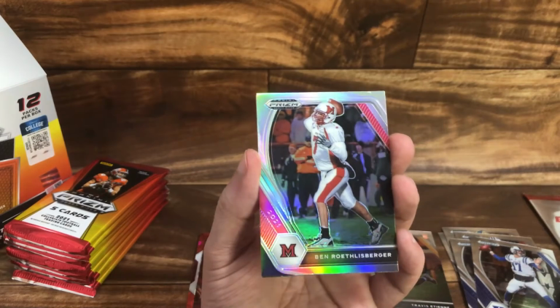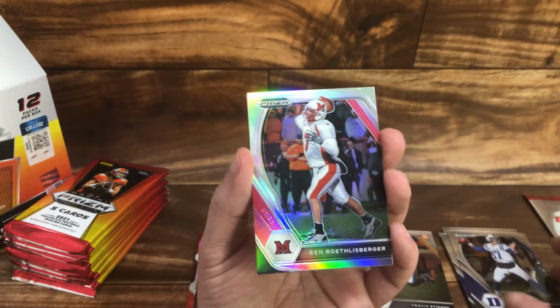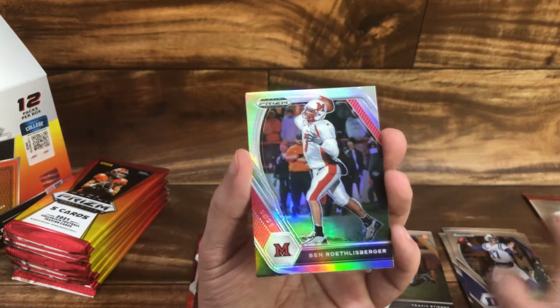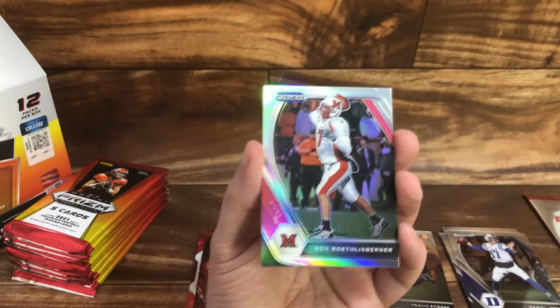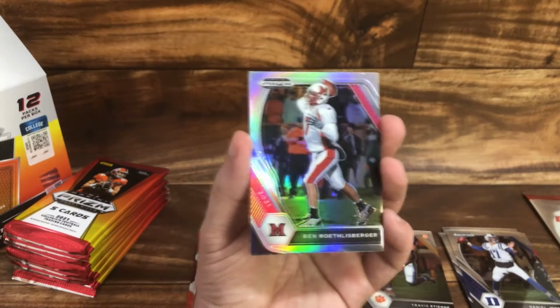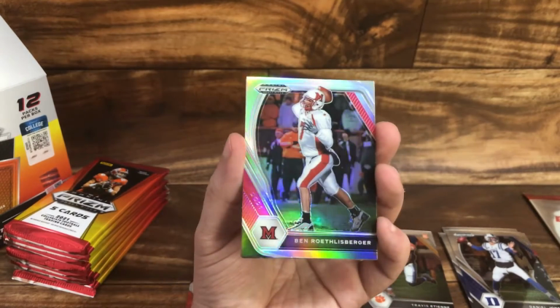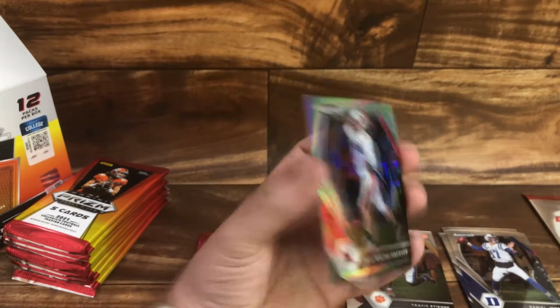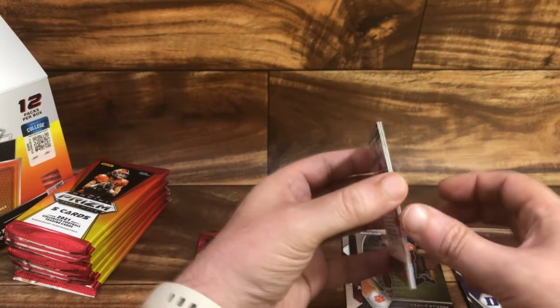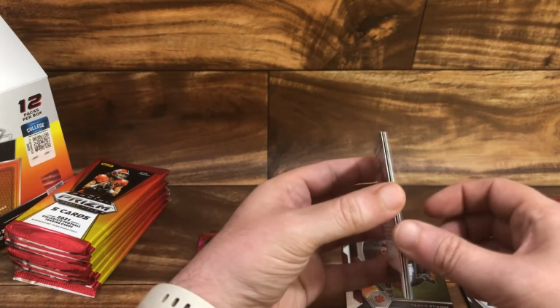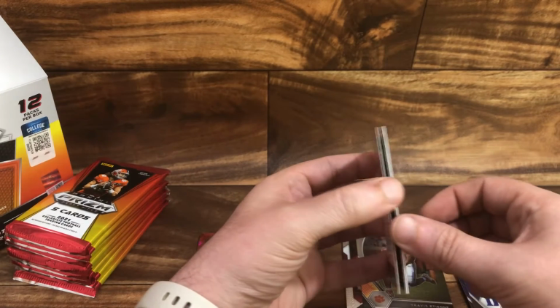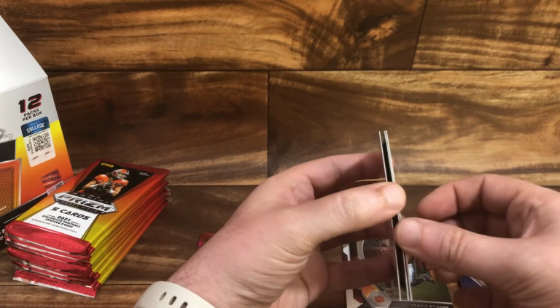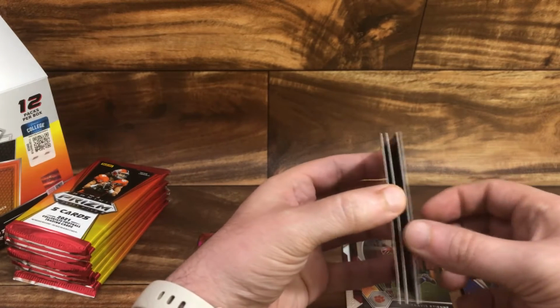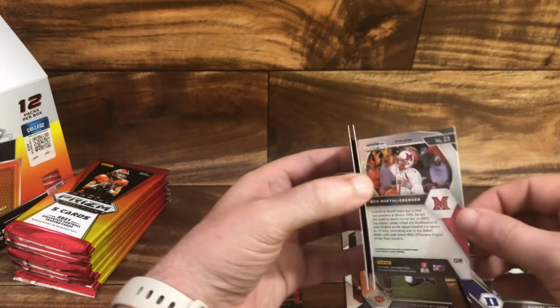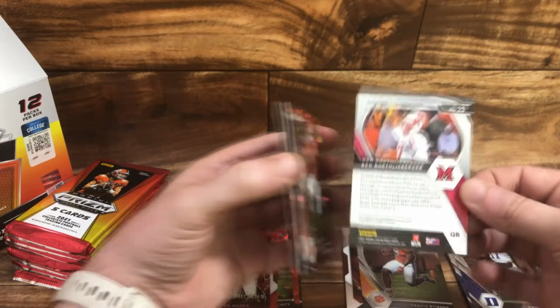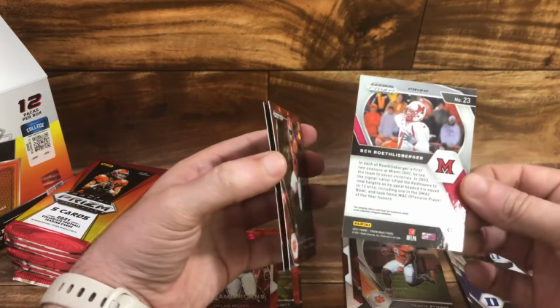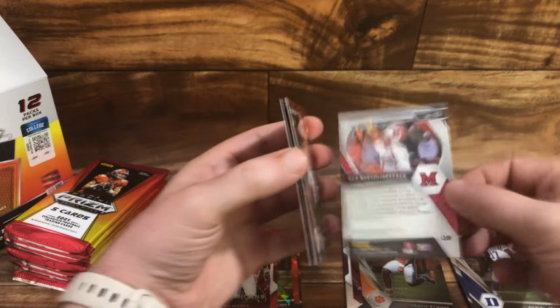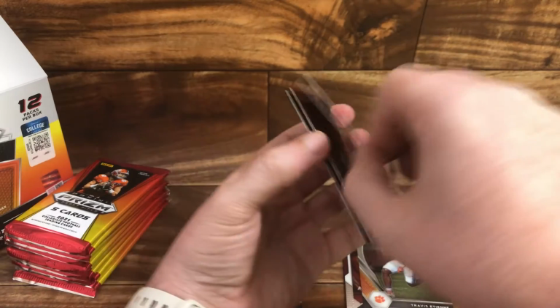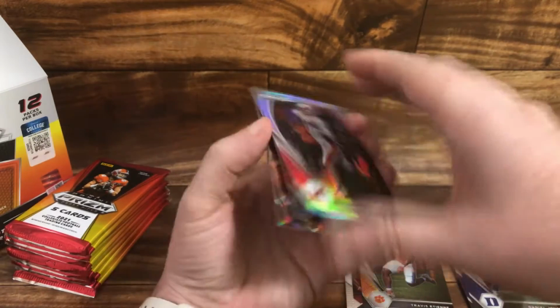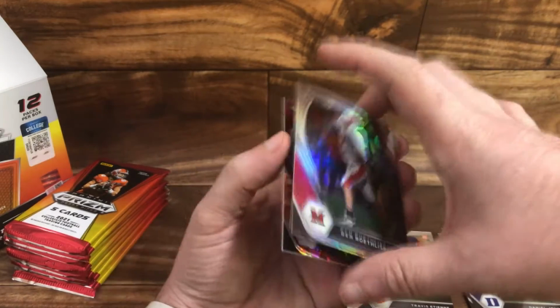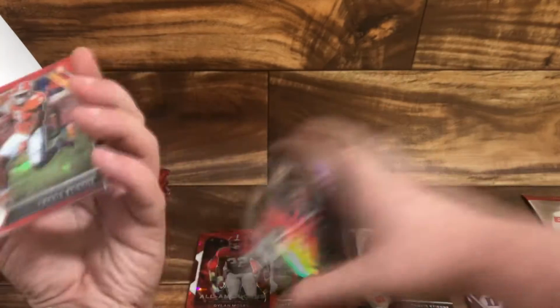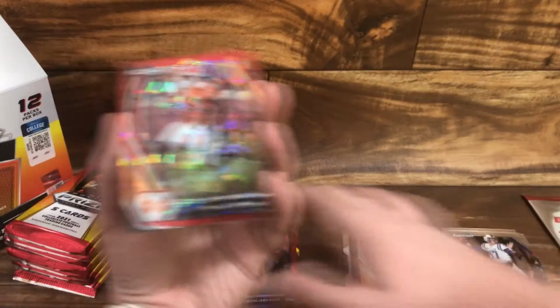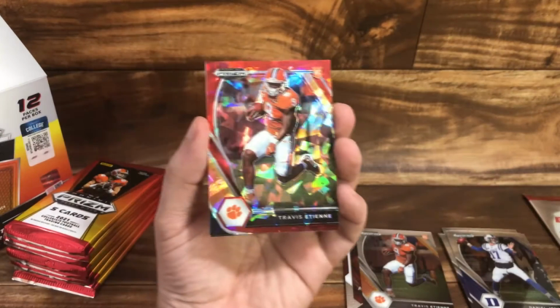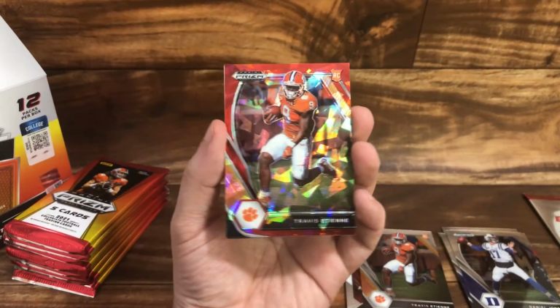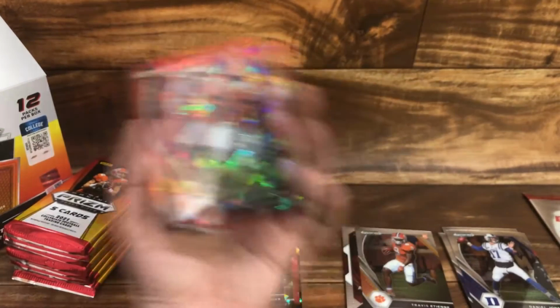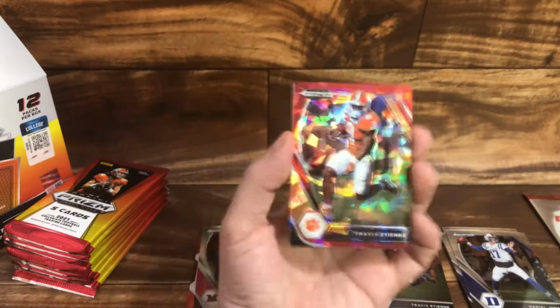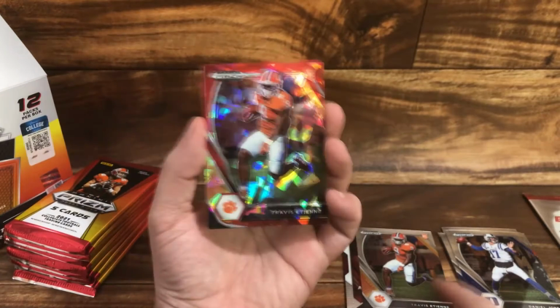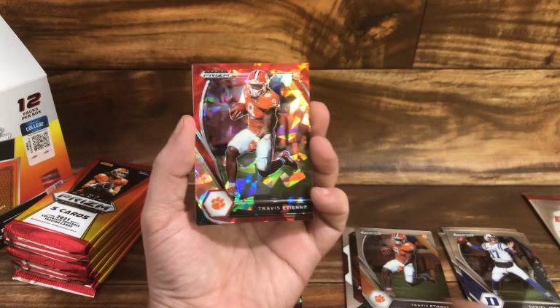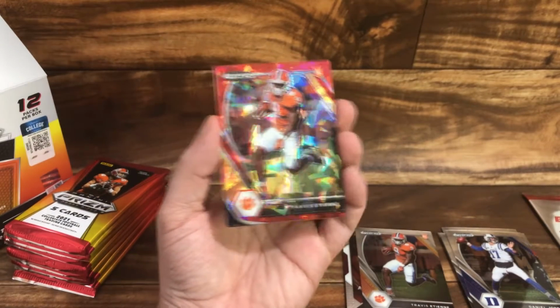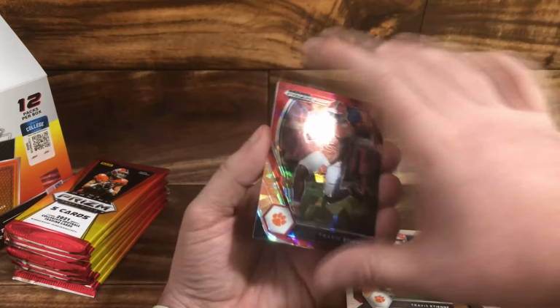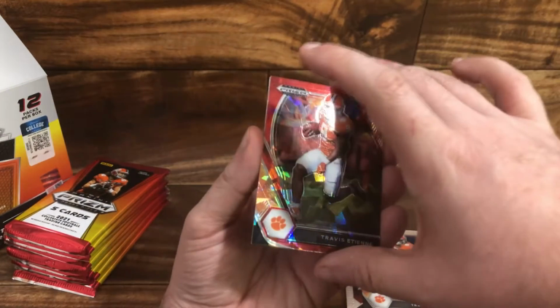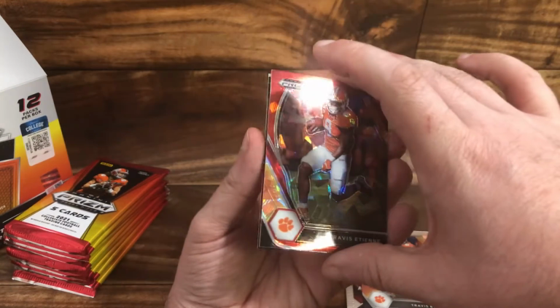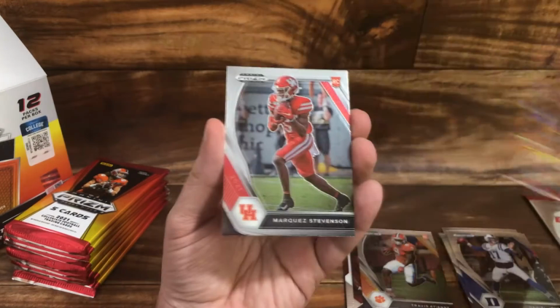There's a silver Ben Roethlisberger — nice. Travis ETN — wait a minute — red. And Marquez Stevenson with dust on it.